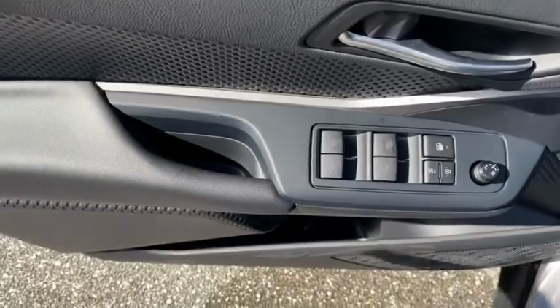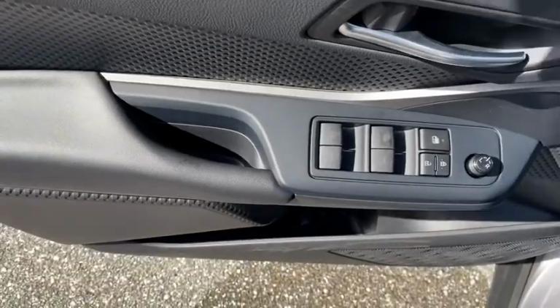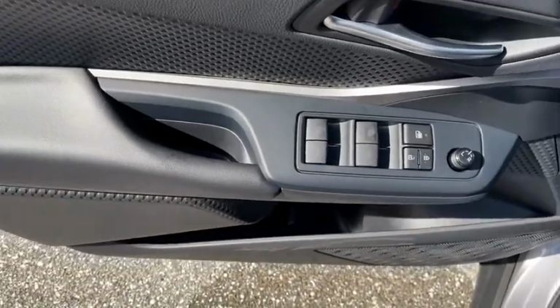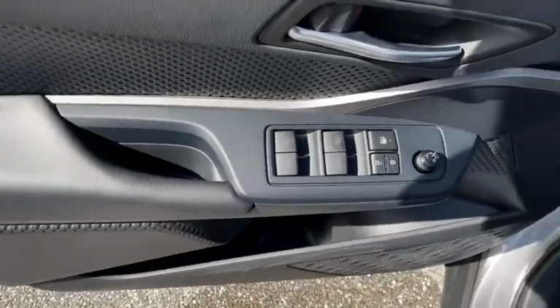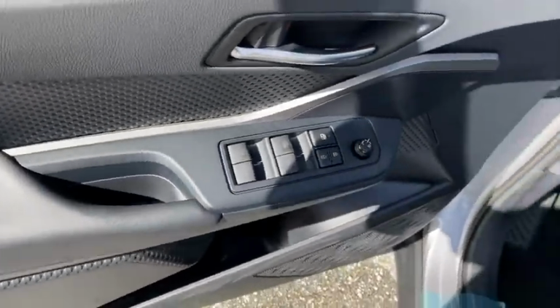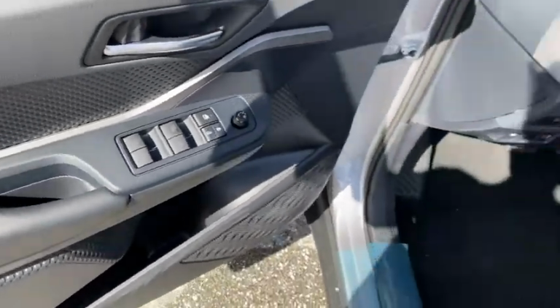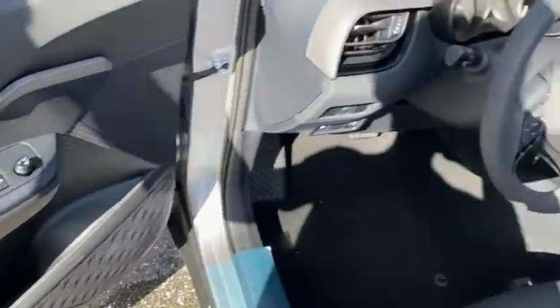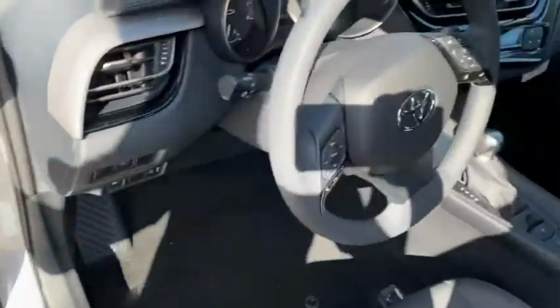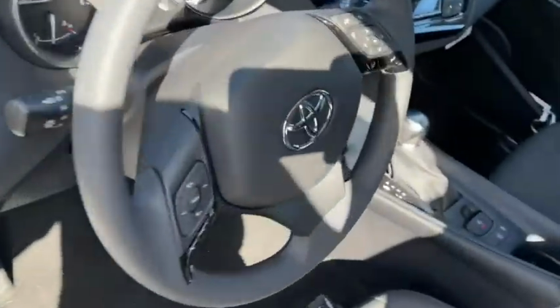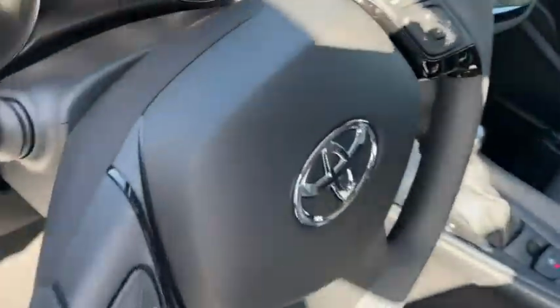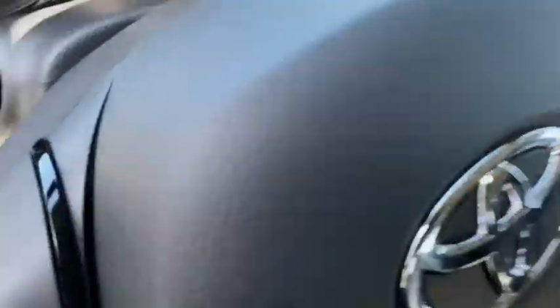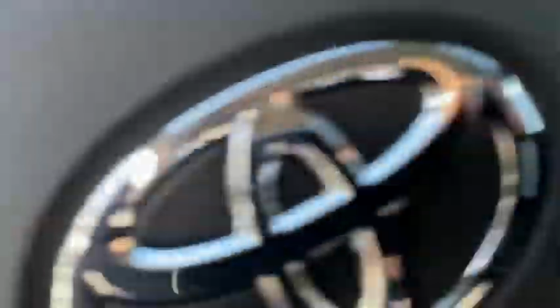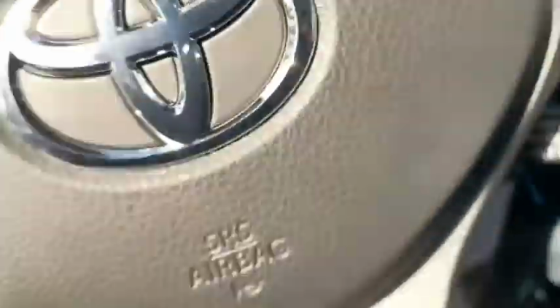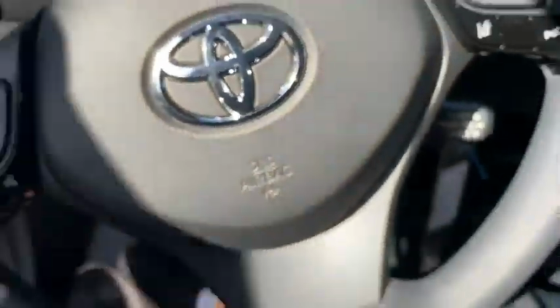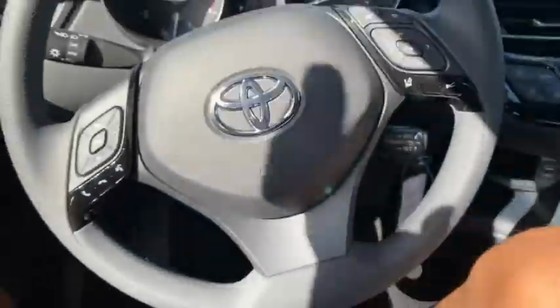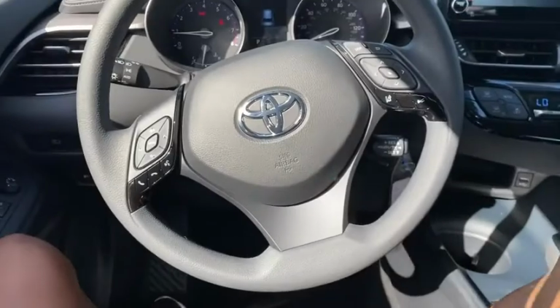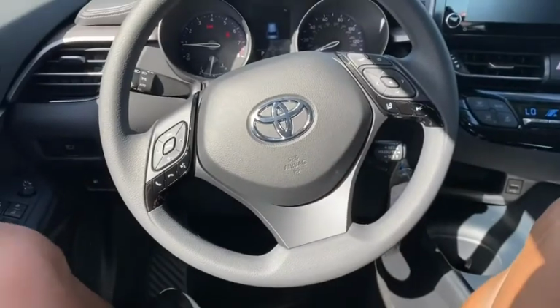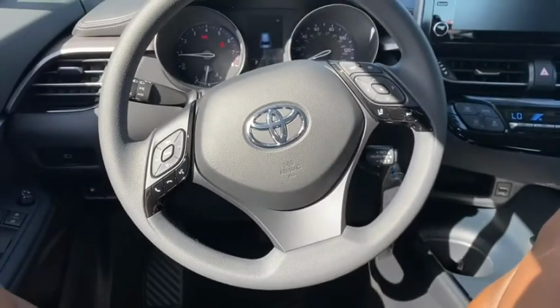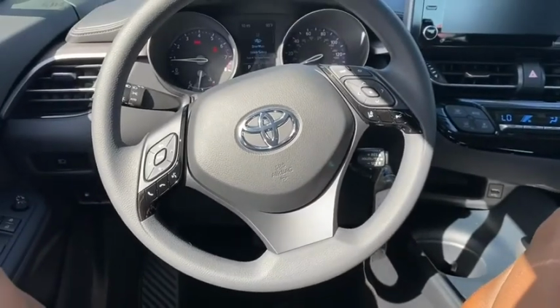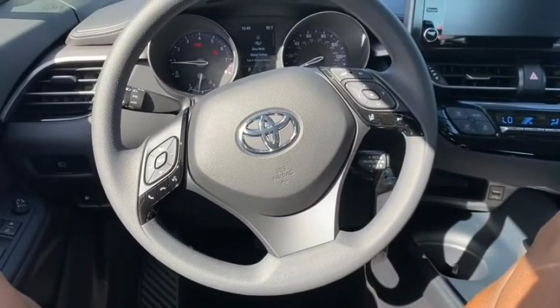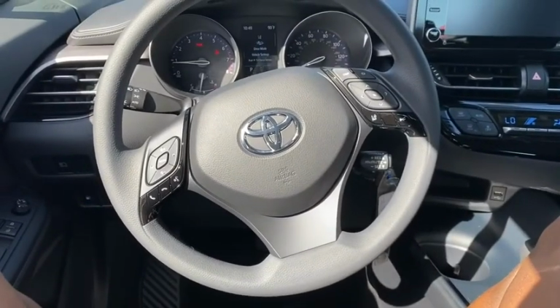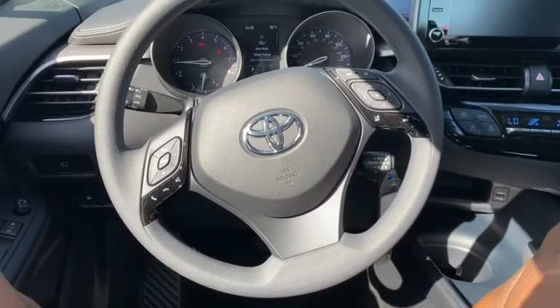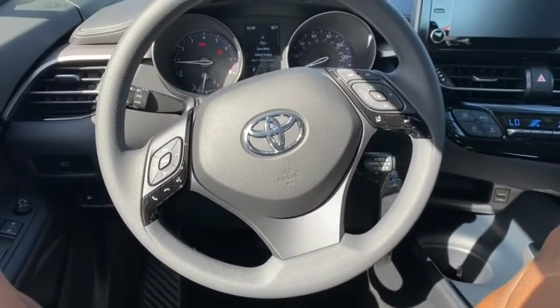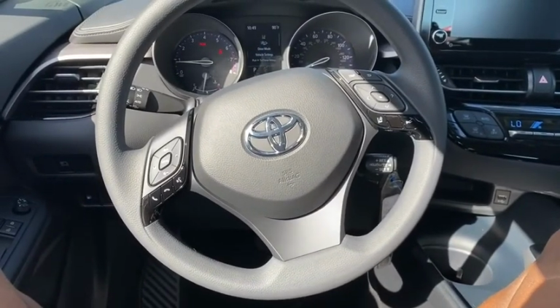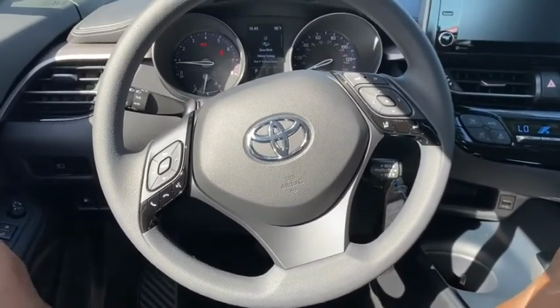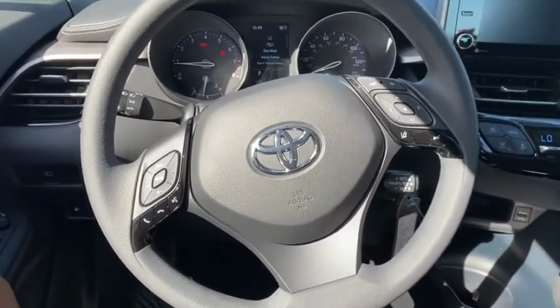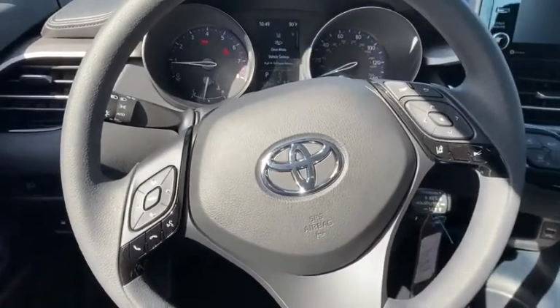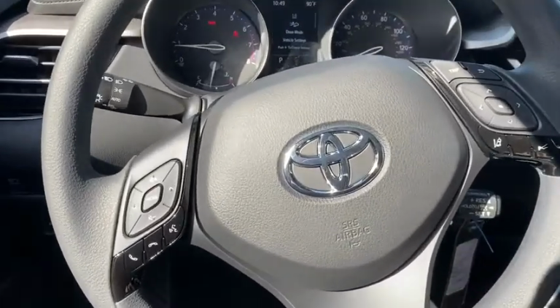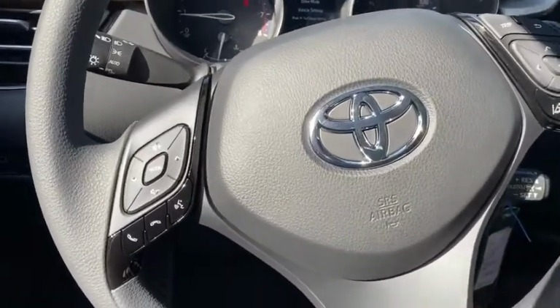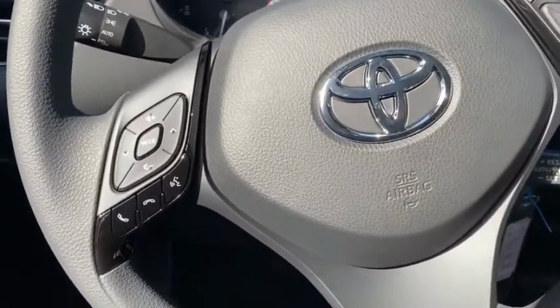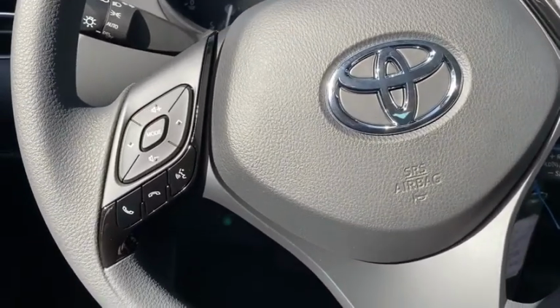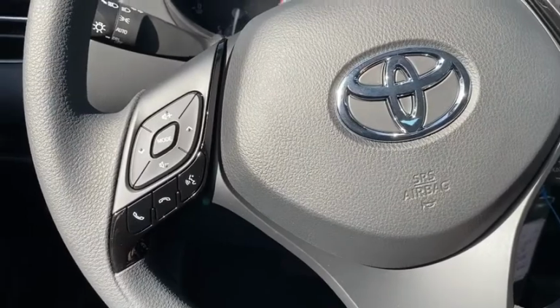Panic alarm, remote keyless entry, rear window wiper, cloth seats, front reading lamps, front bucket seats, driver vanity mirror, tilt steering wheel, passenger vanity mirror.